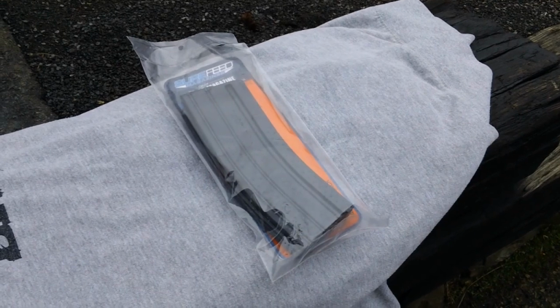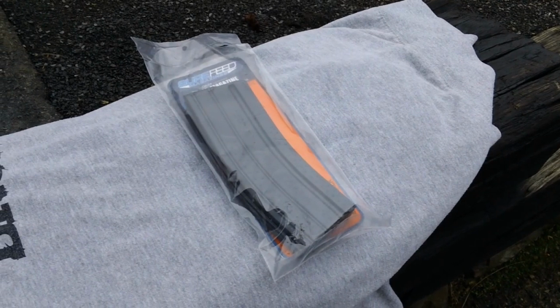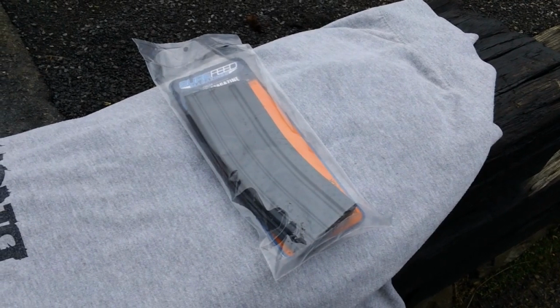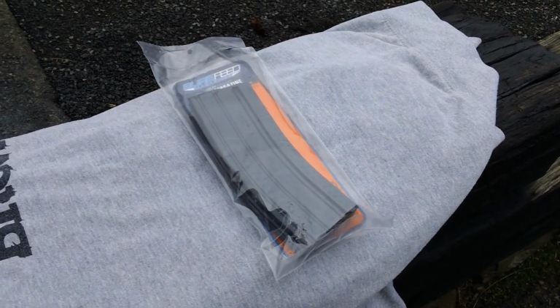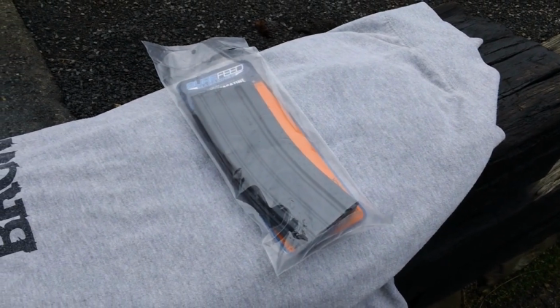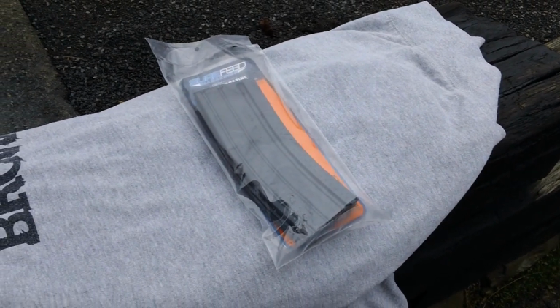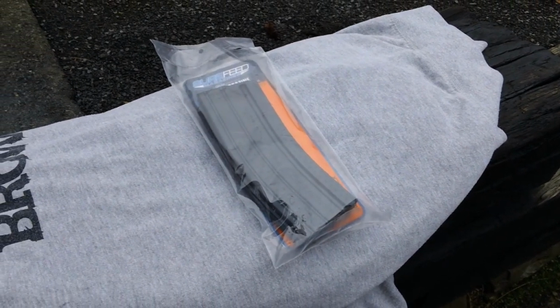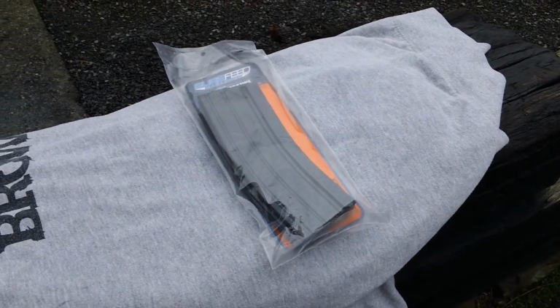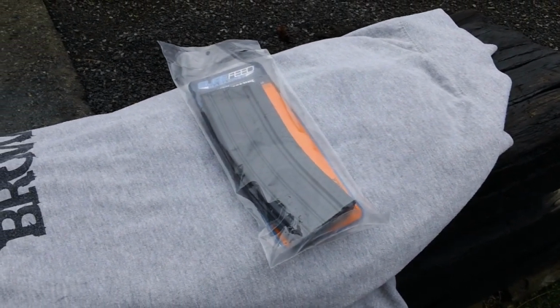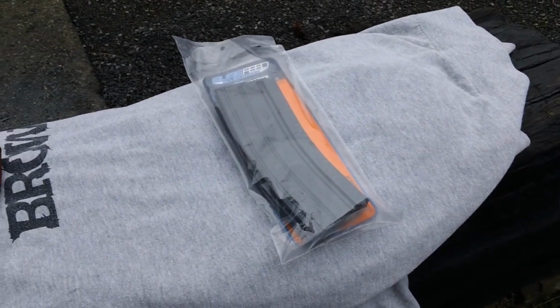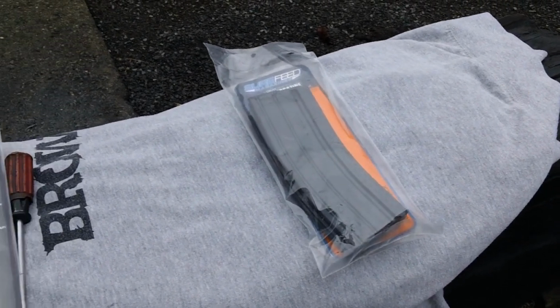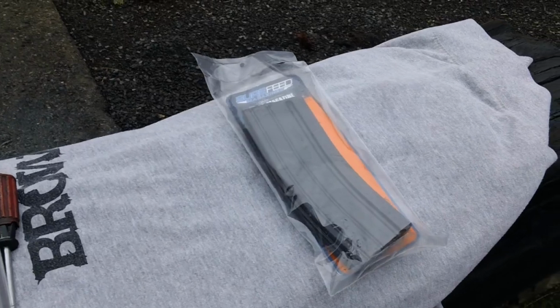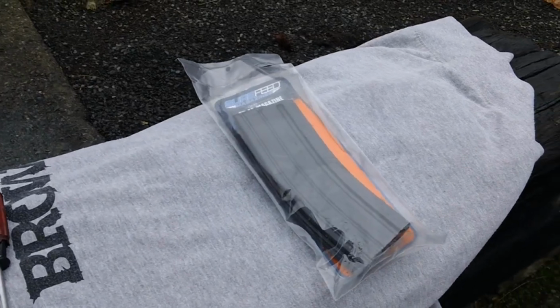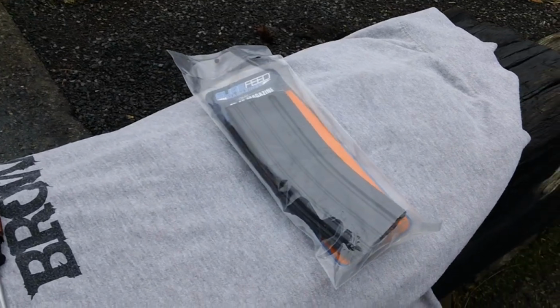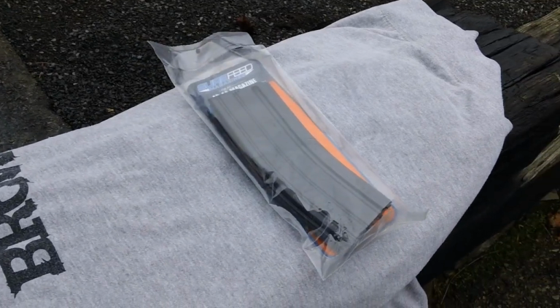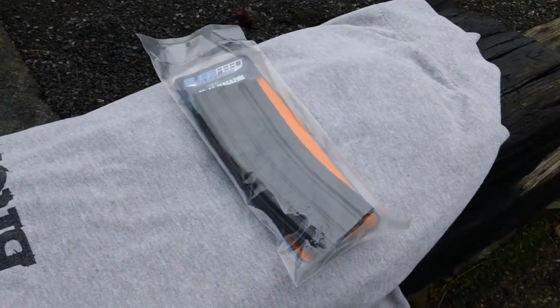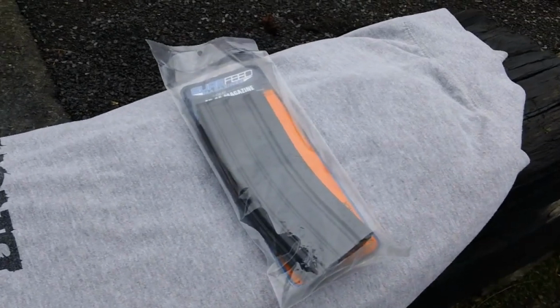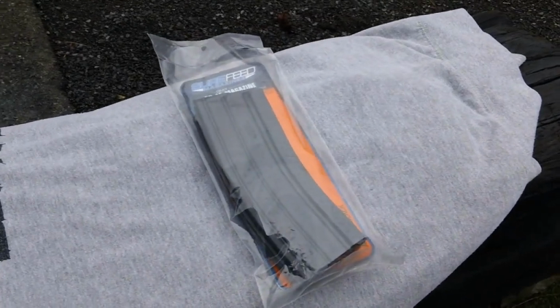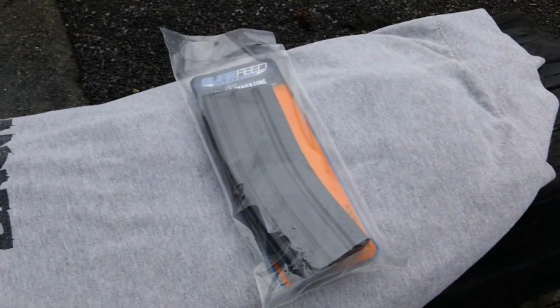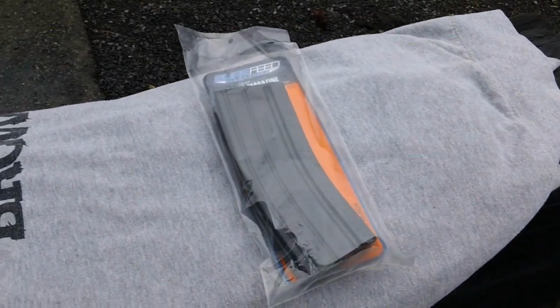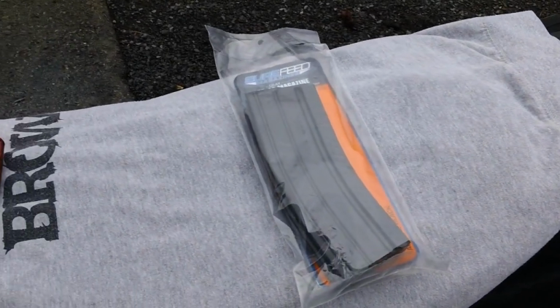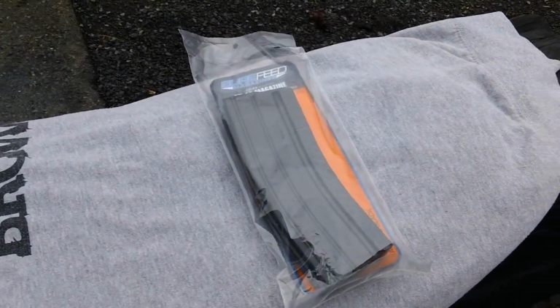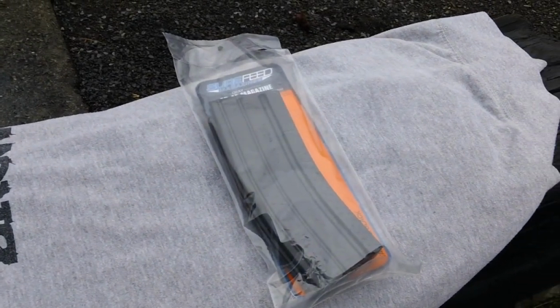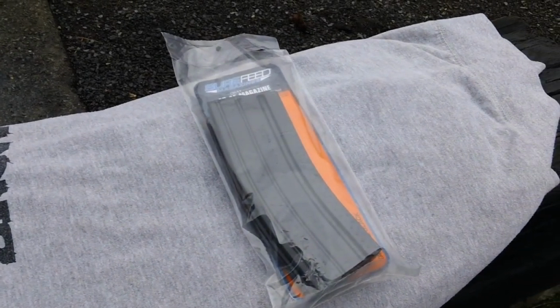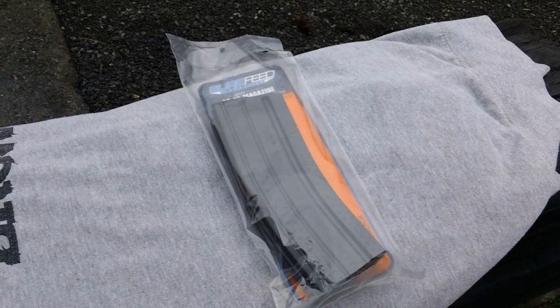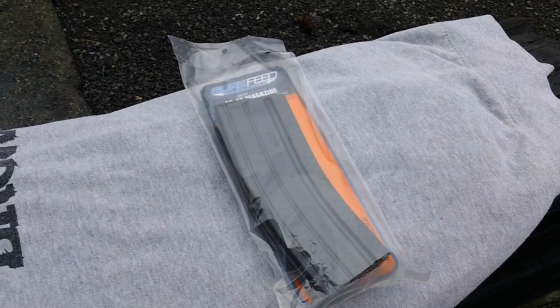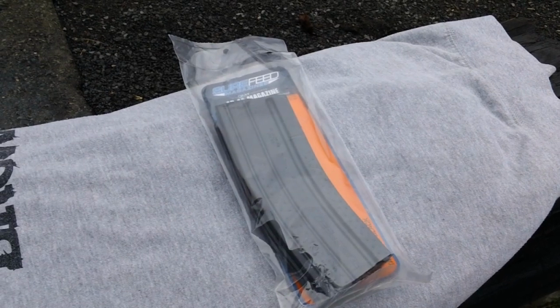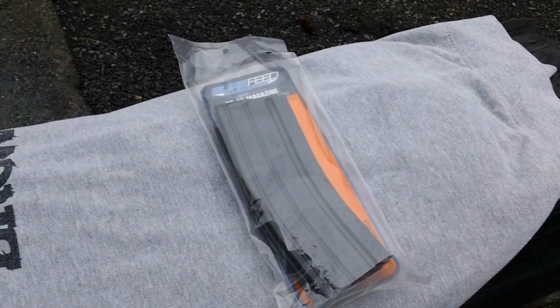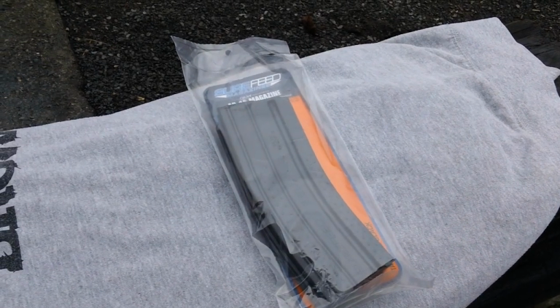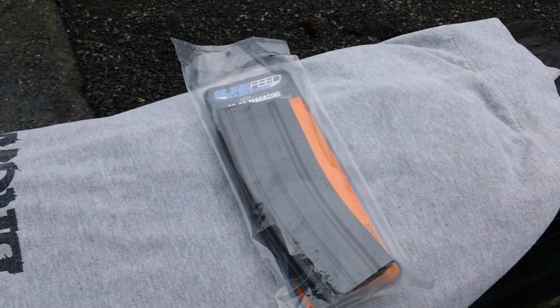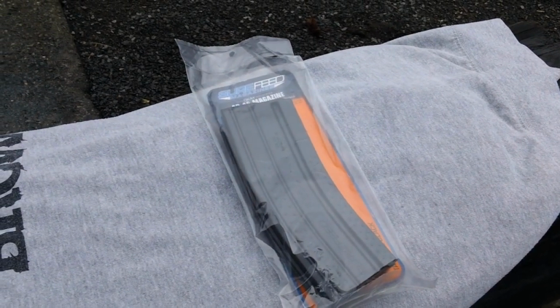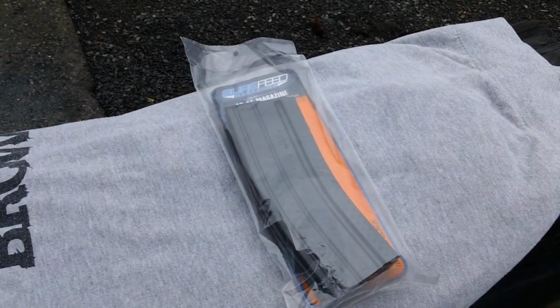Hey guys, we're back here again. This will probably be the last video for today because it's getting kind of crappy outside right now. This will be the last video for today regarding the magazine reviews and the initial inspection.